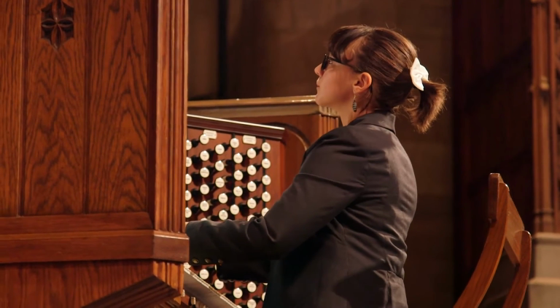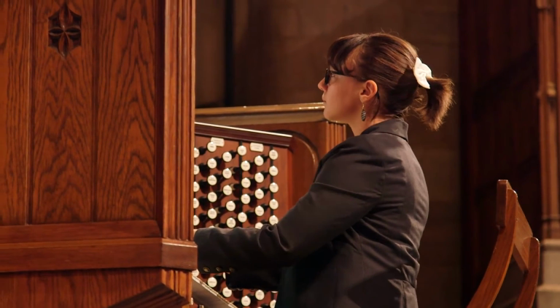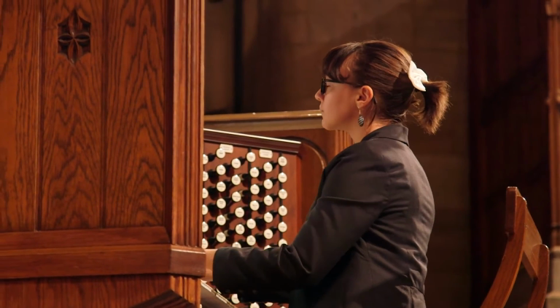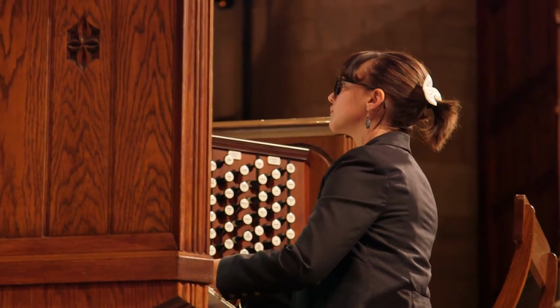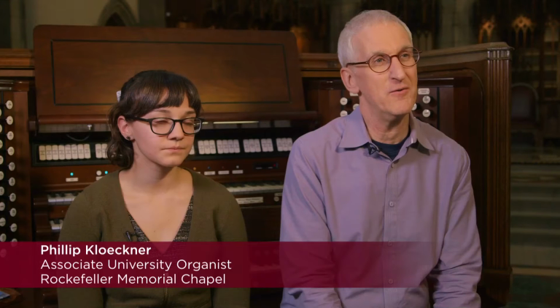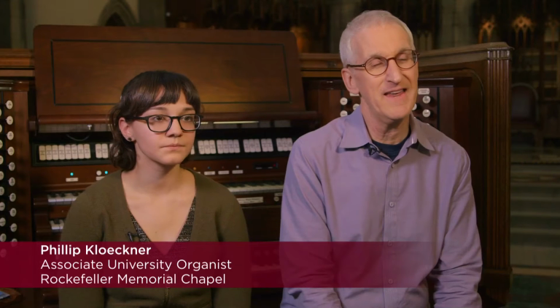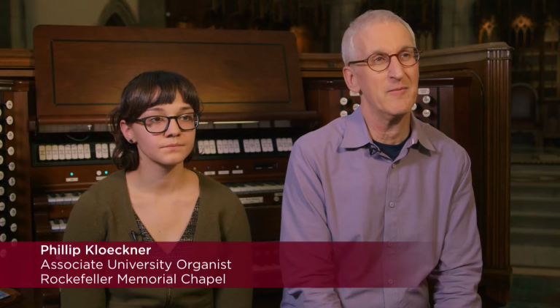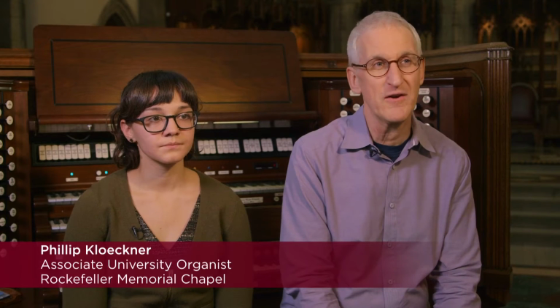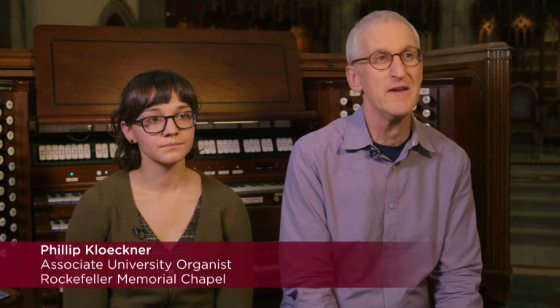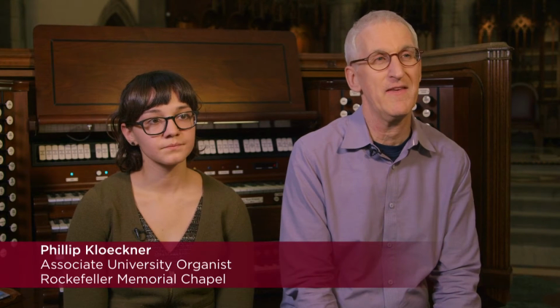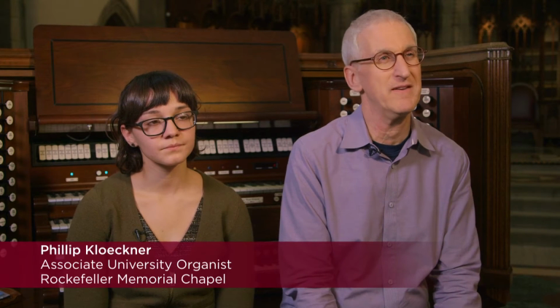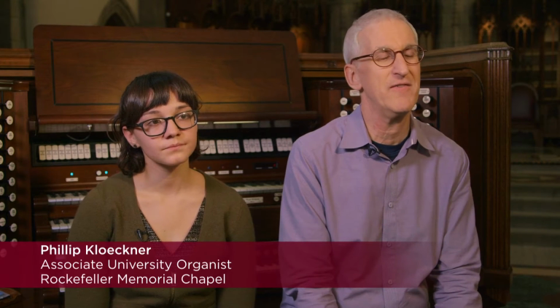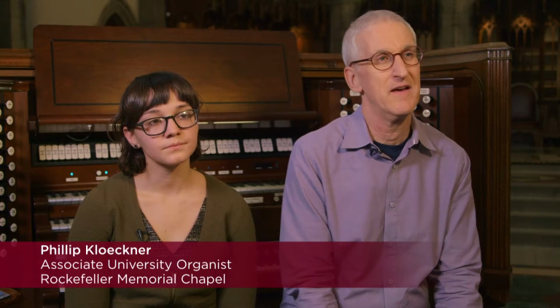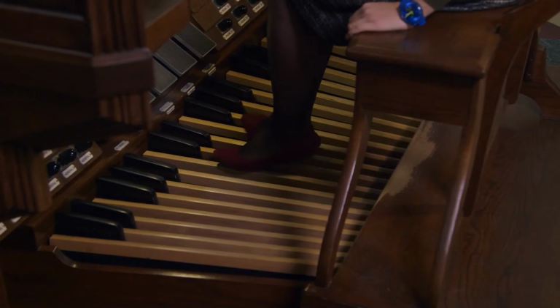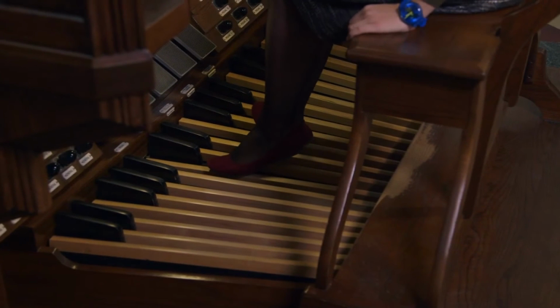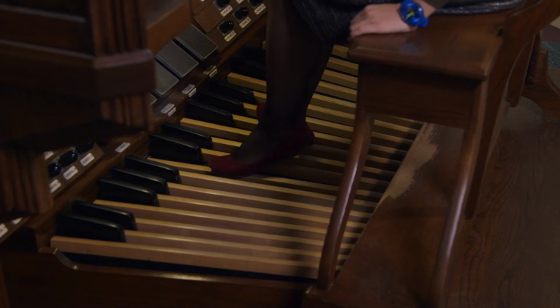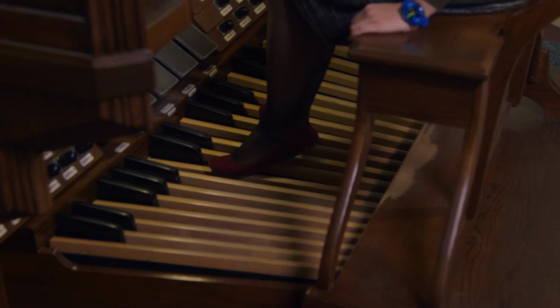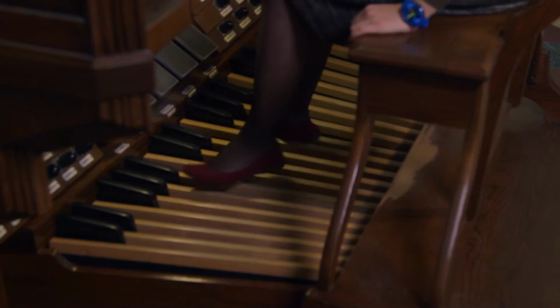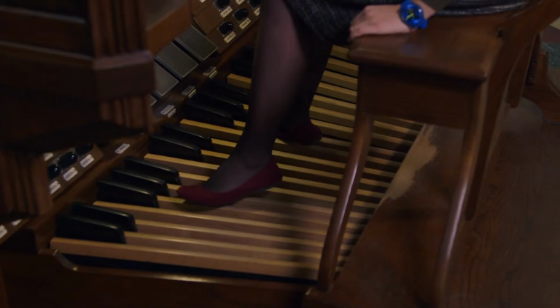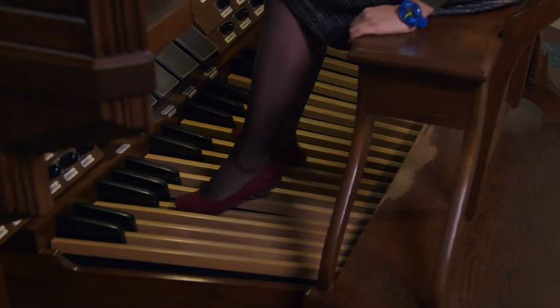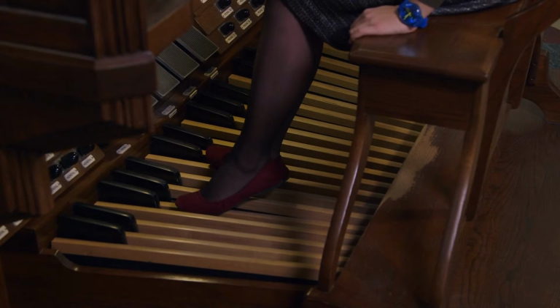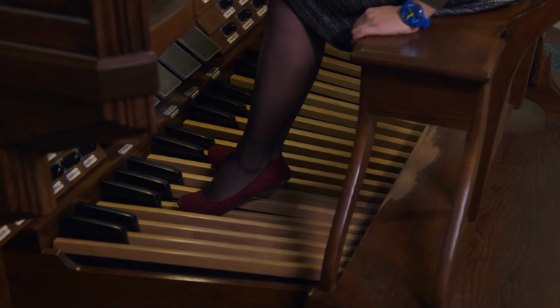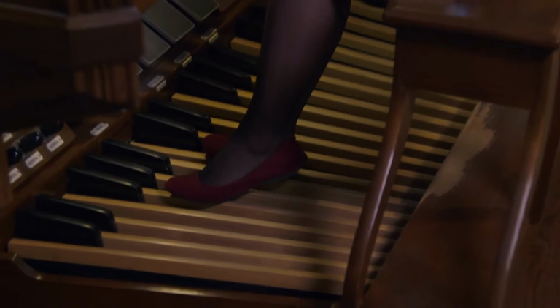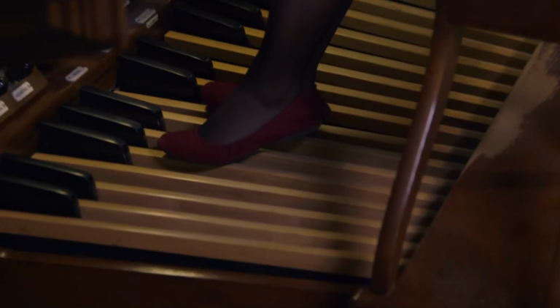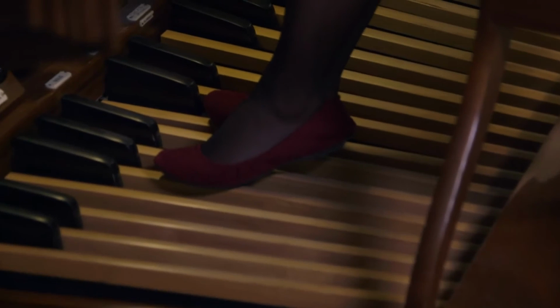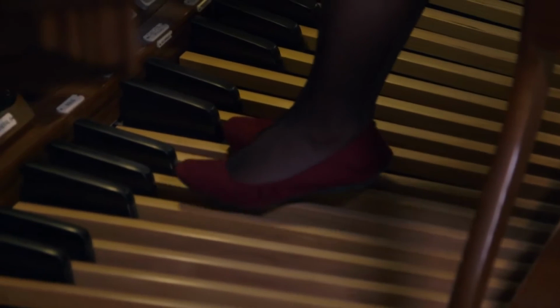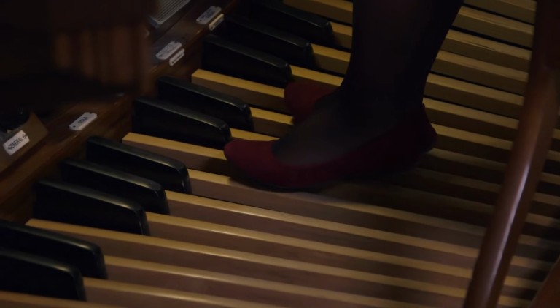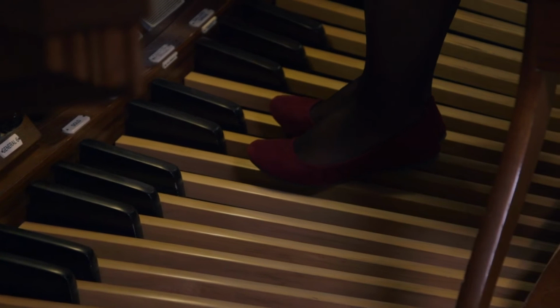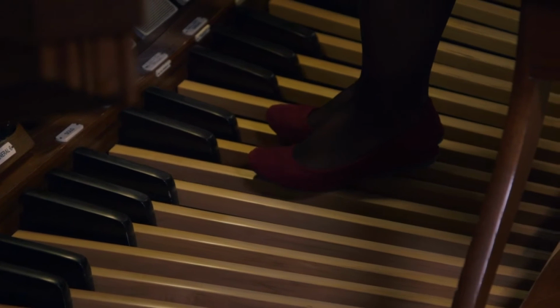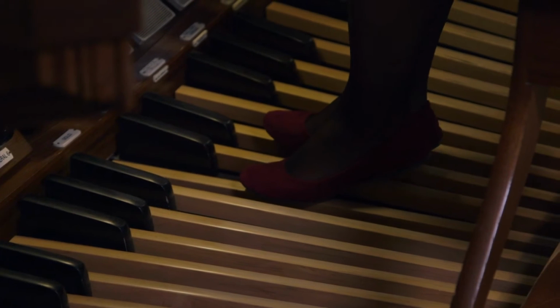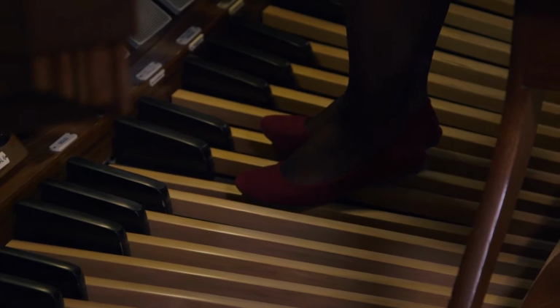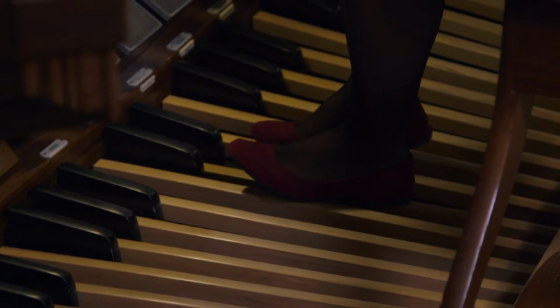My approach is that you can't do anything musical really at the instrument until your feet and that lower half of your body knows exactly what it's doing. What distinguishes the organ from other instruments is the use of our feet.